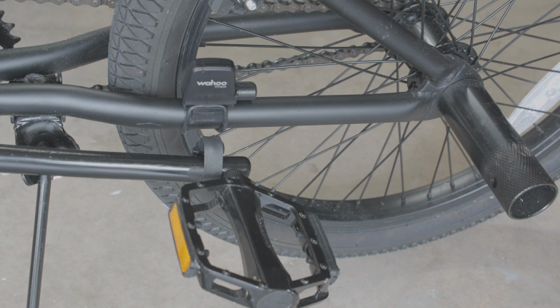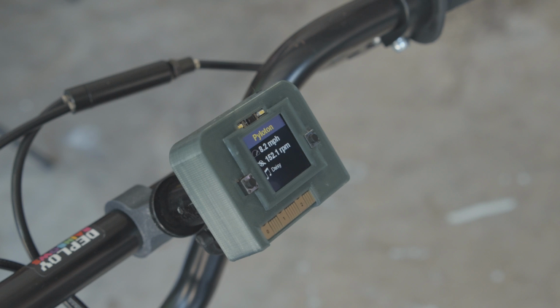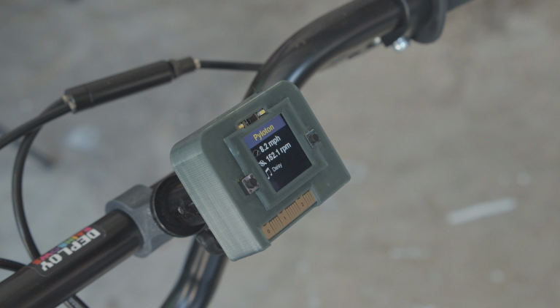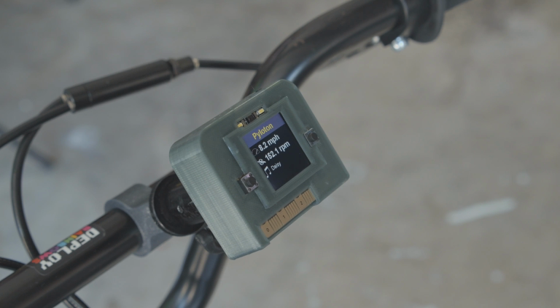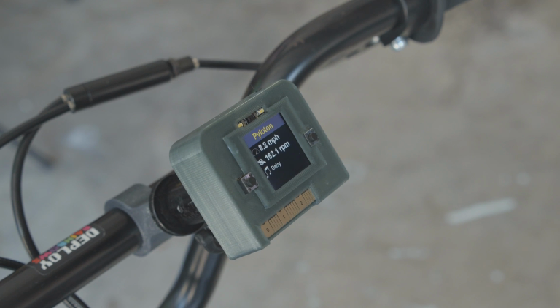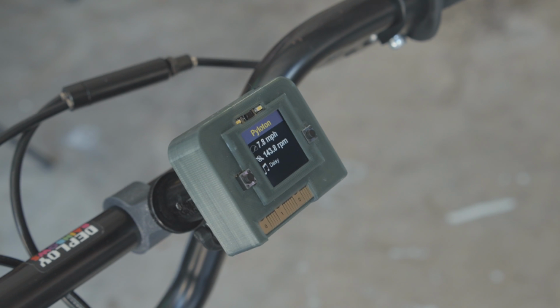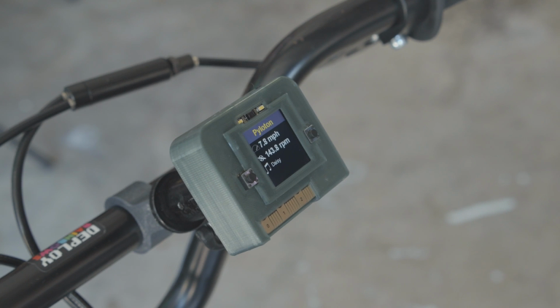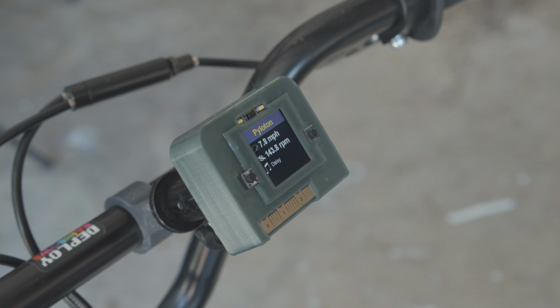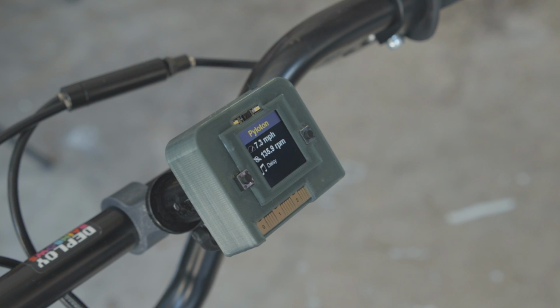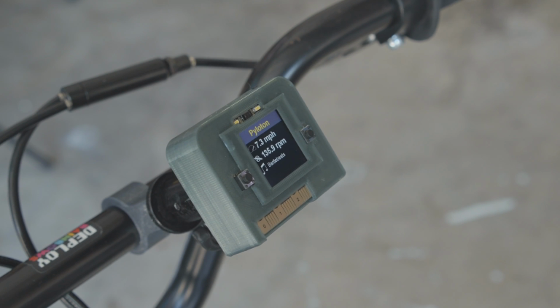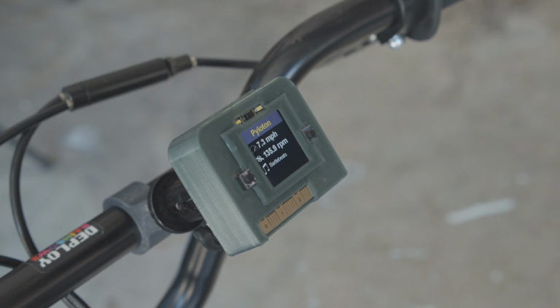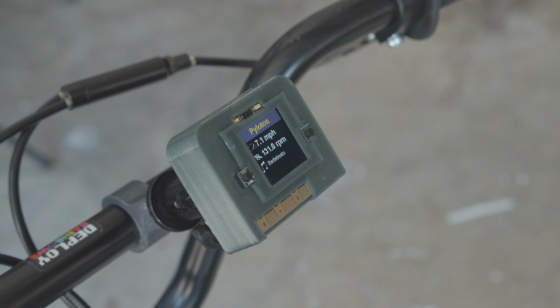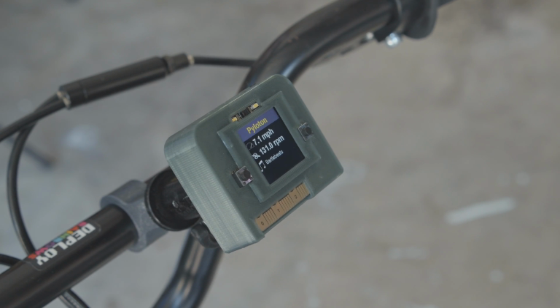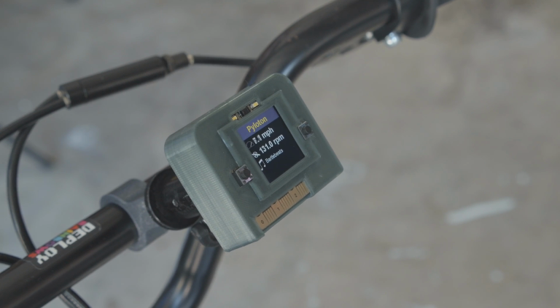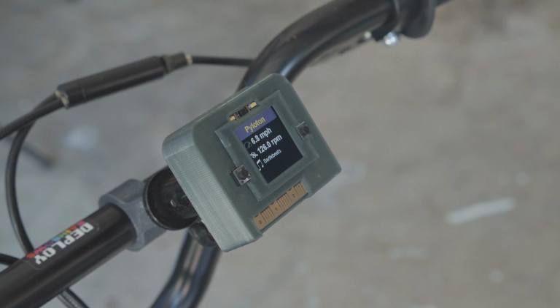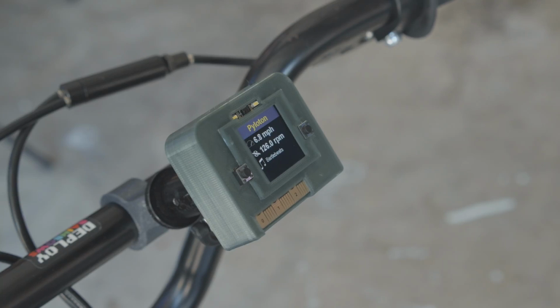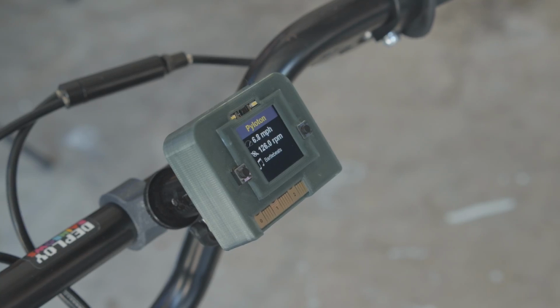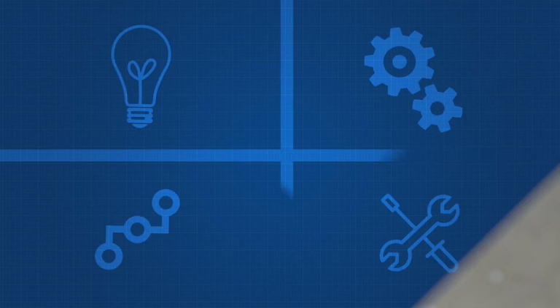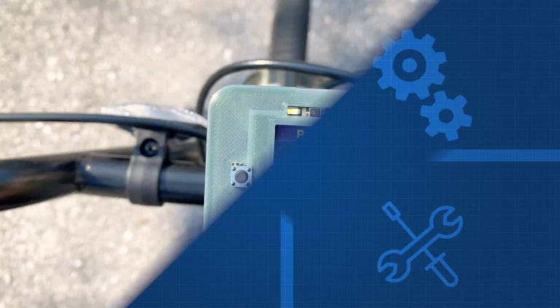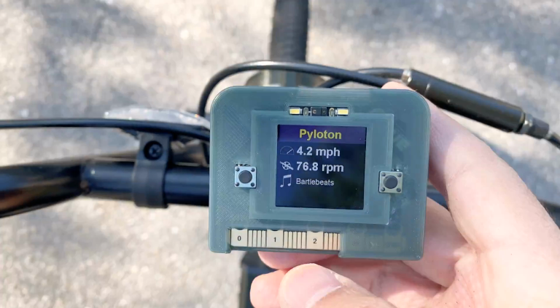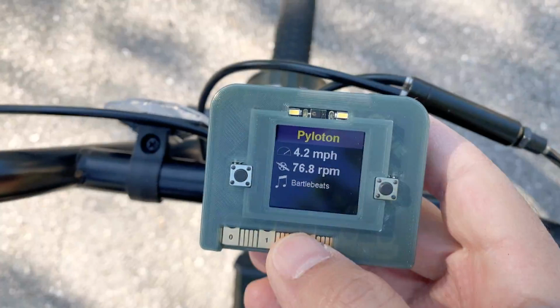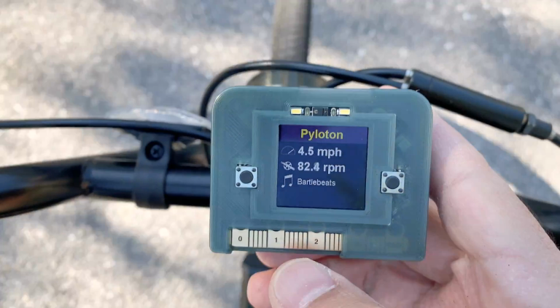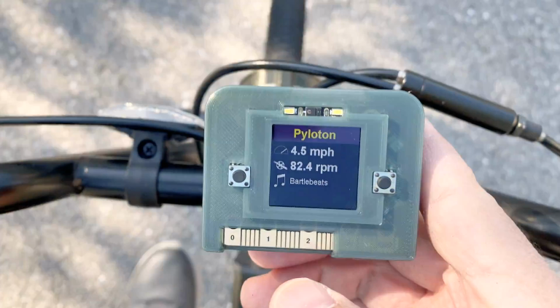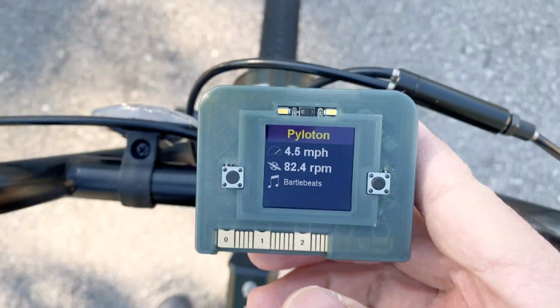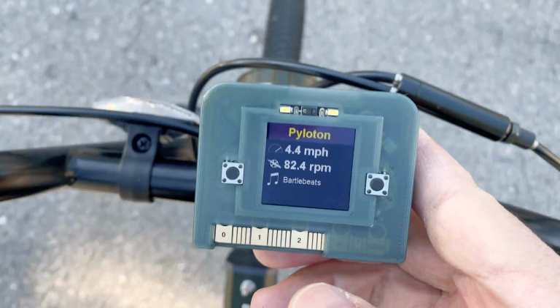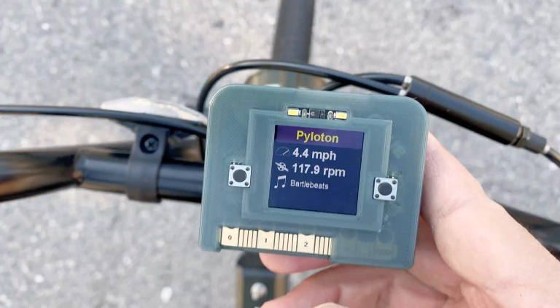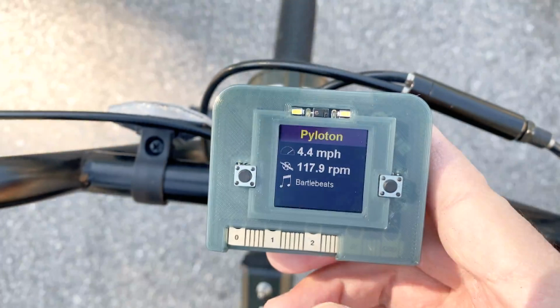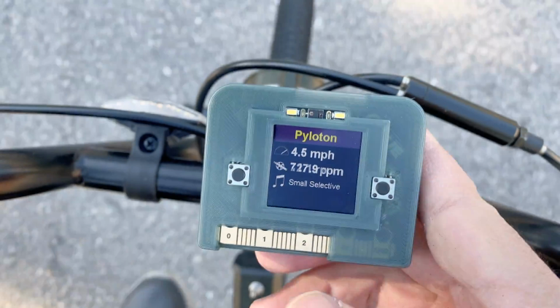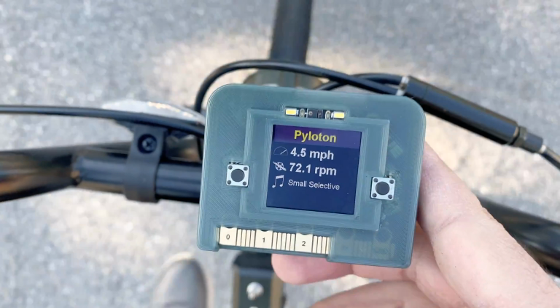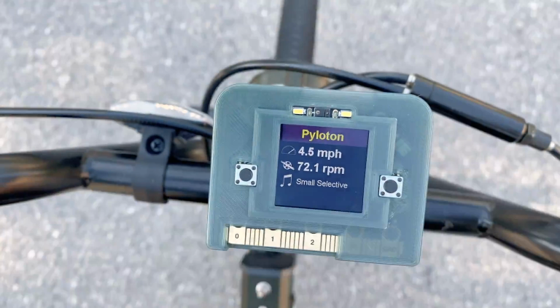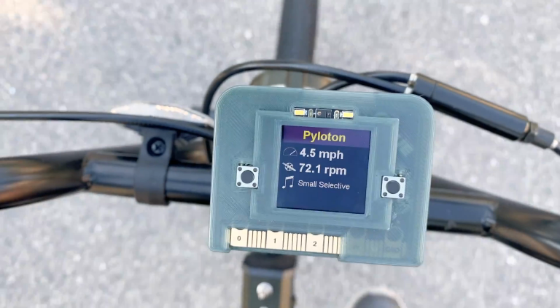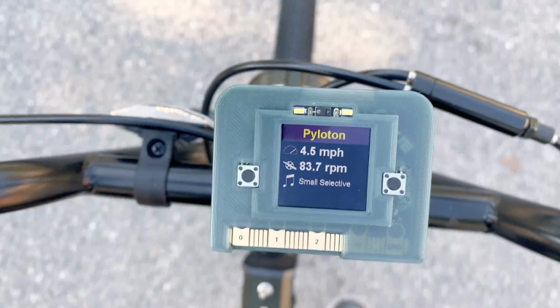We think this is a nice way to make a portable cycling project with Adafruit's Clue dev board. Thanks so much for watching and don't forget to subscribe for more projects from Adafruit.